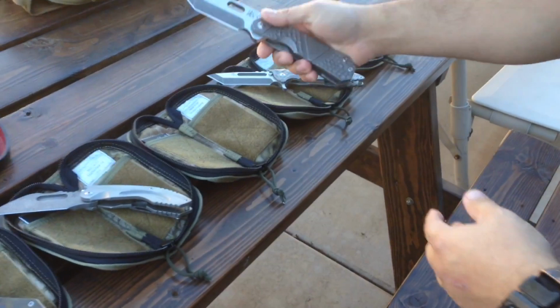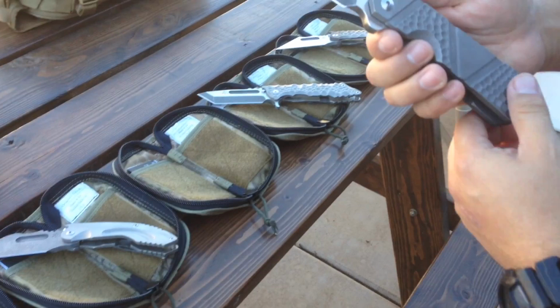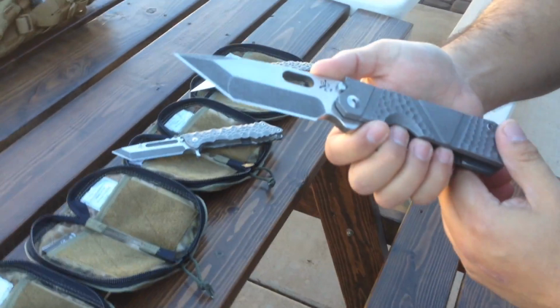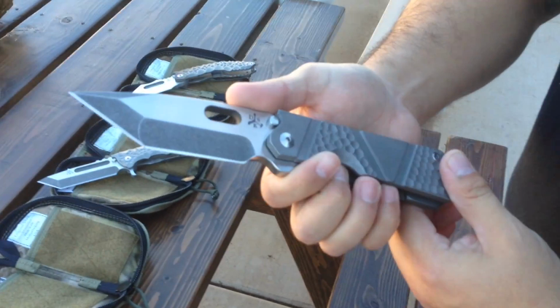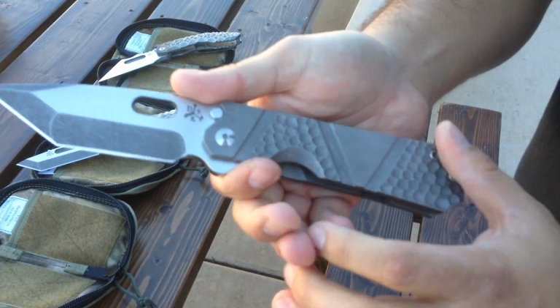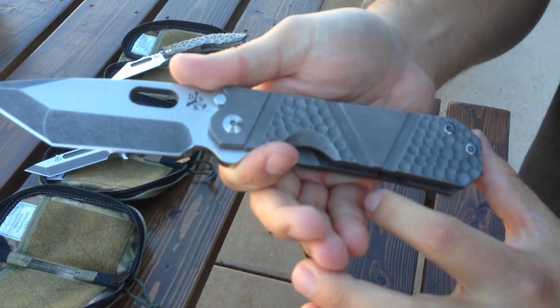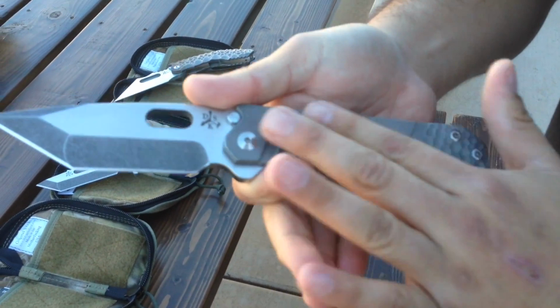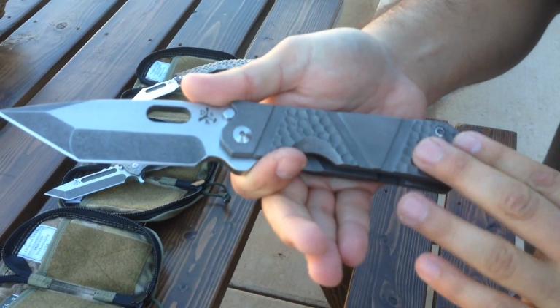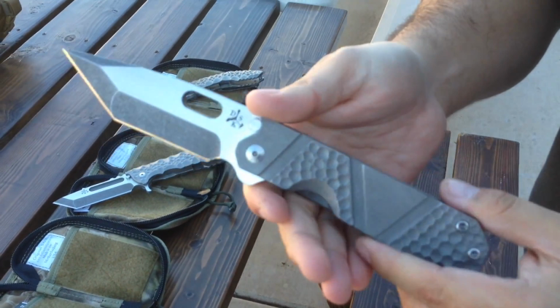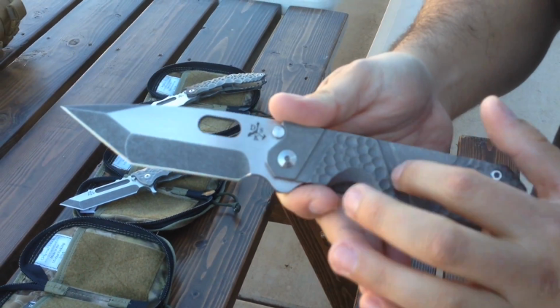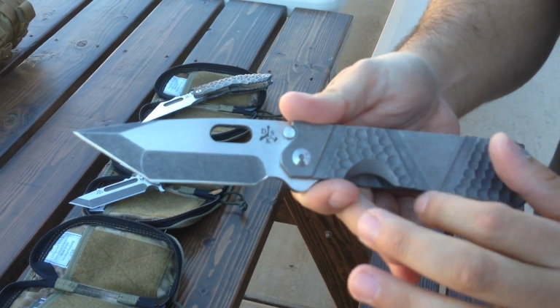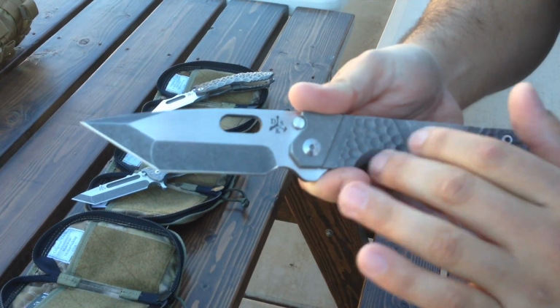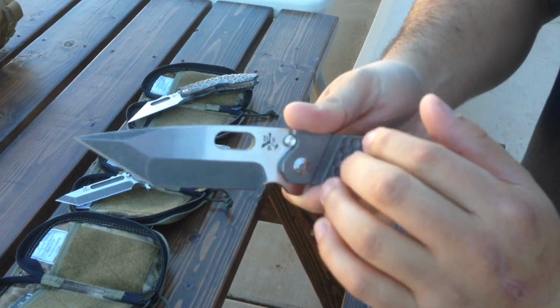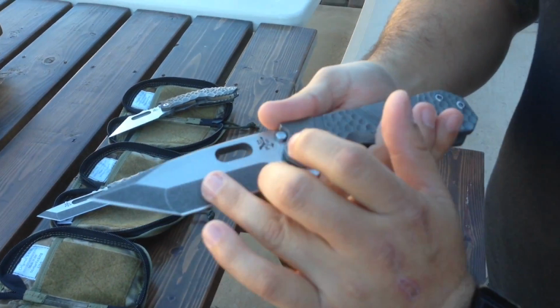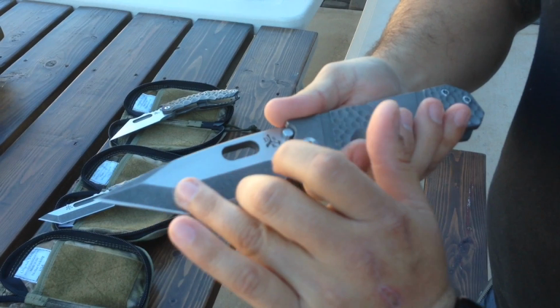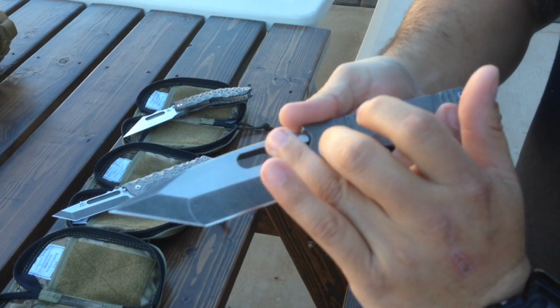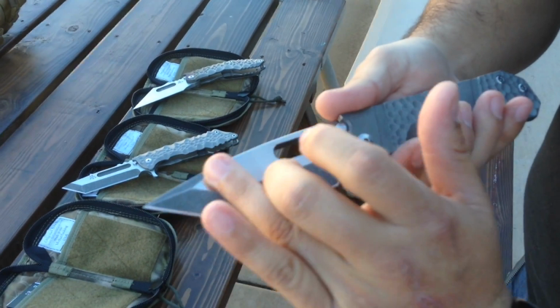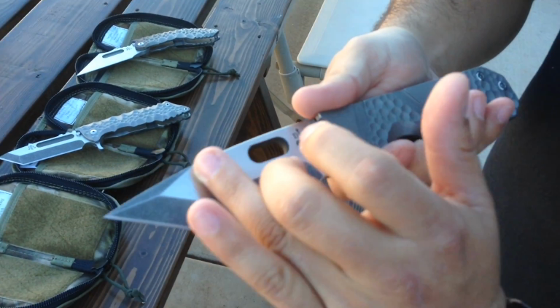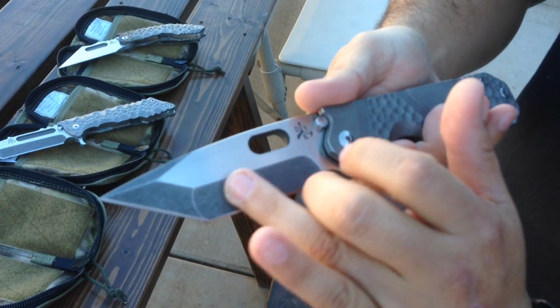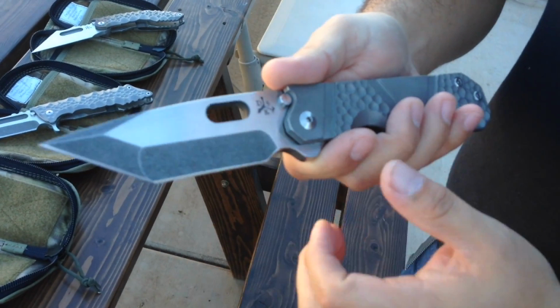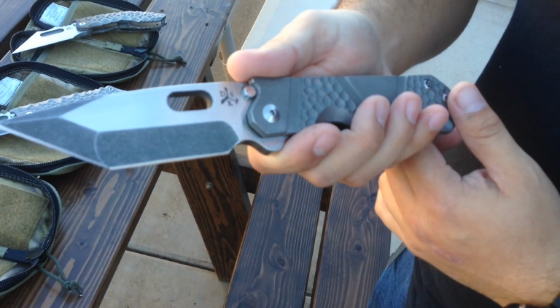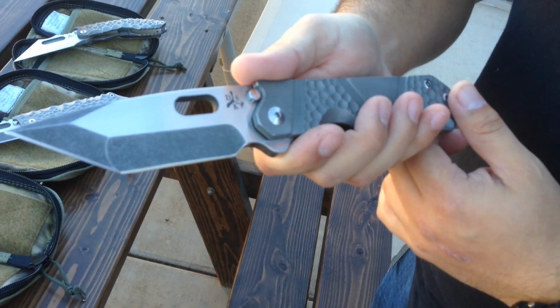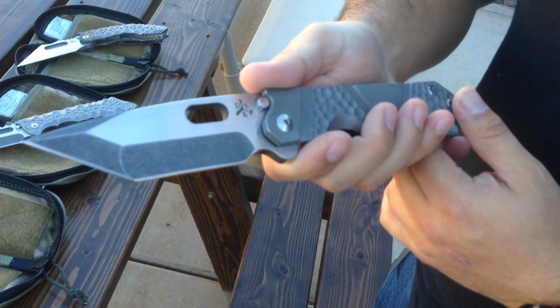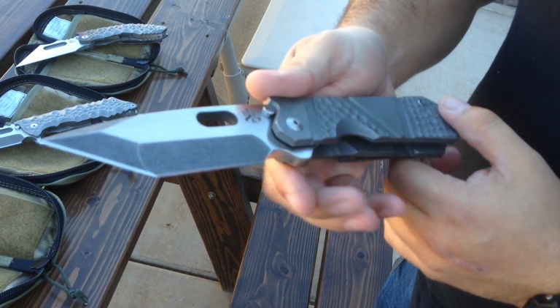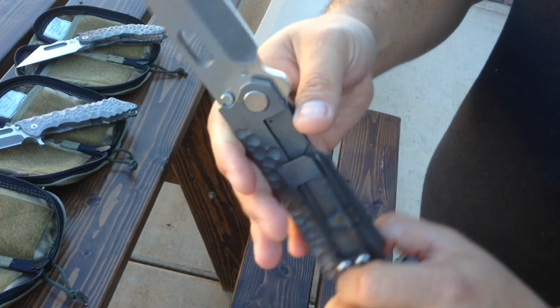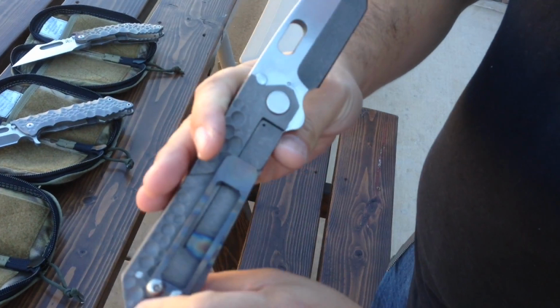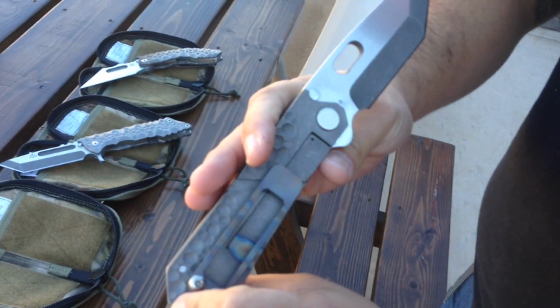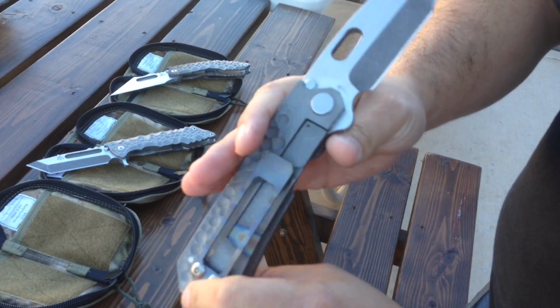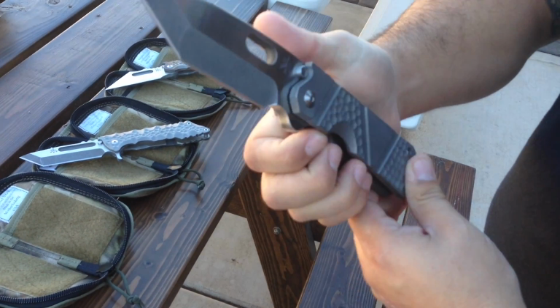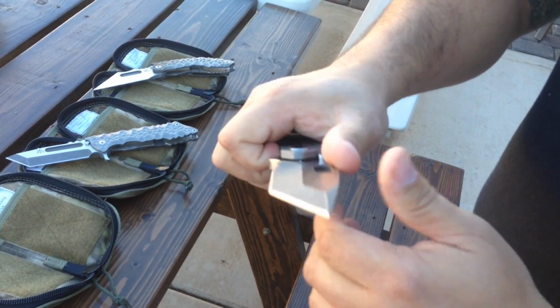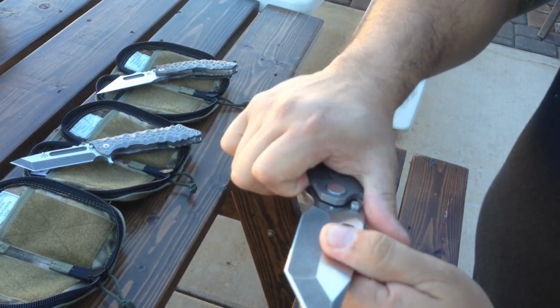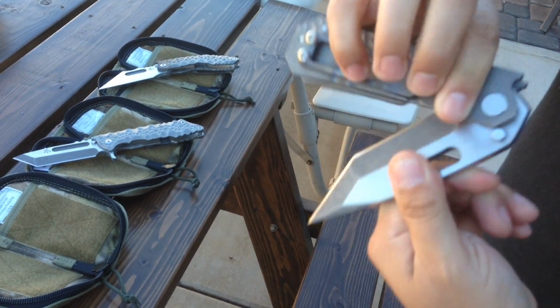Now here's this Tanto — I love this one. Dark stonewash, milled, dimpled, contrasting flats to the actual grind. Matching. Very aggressive Tanto.